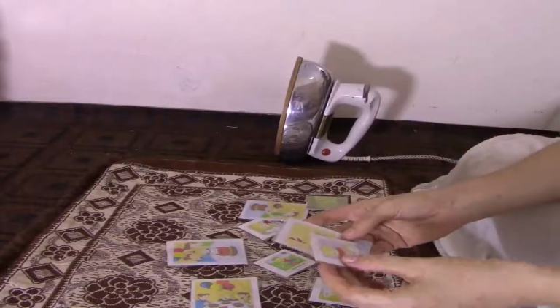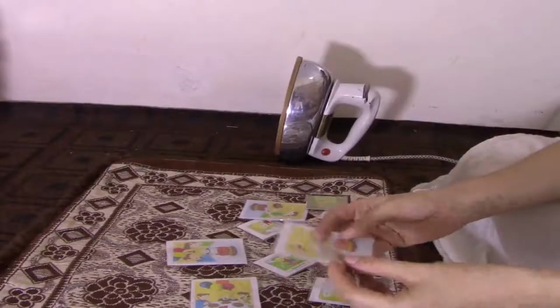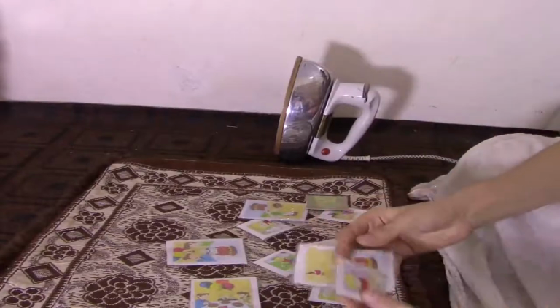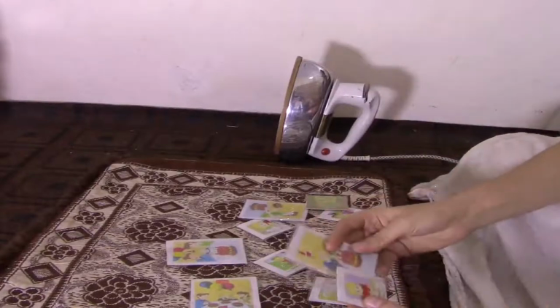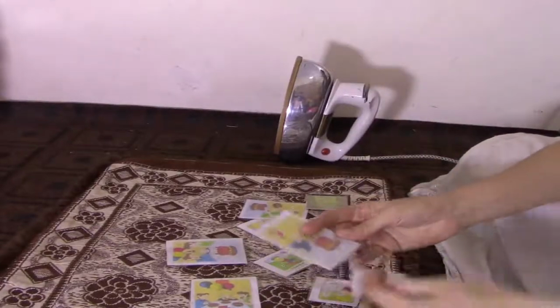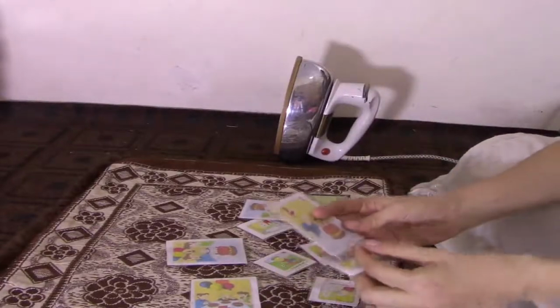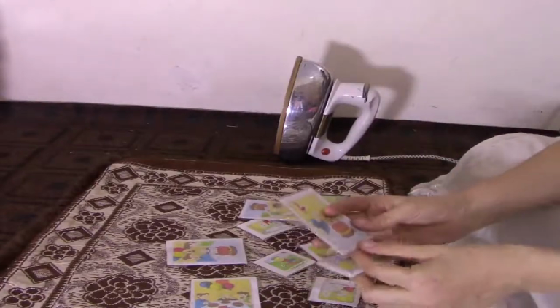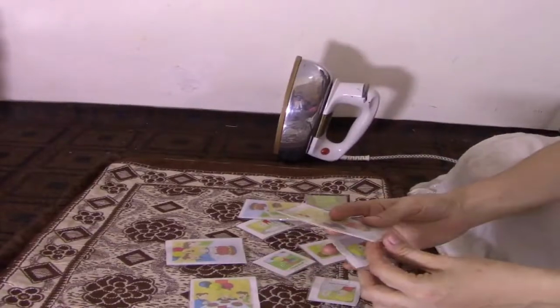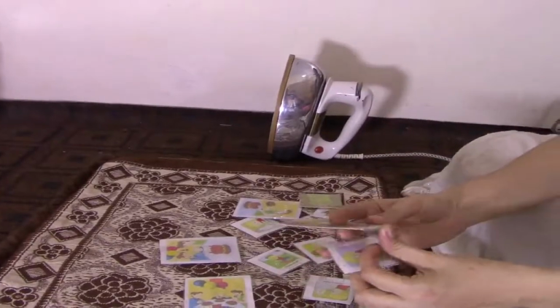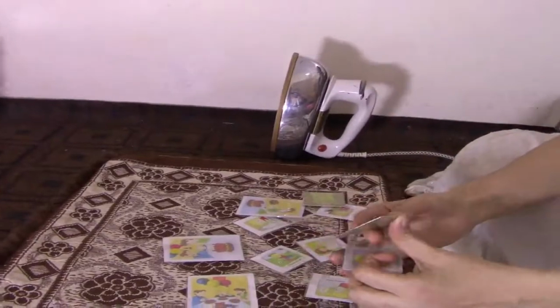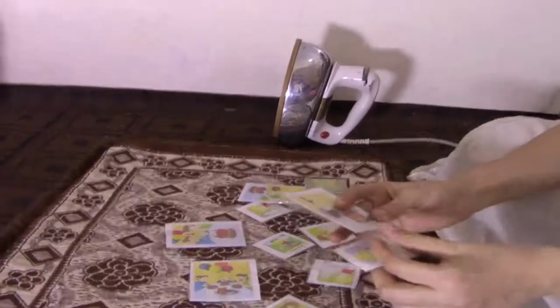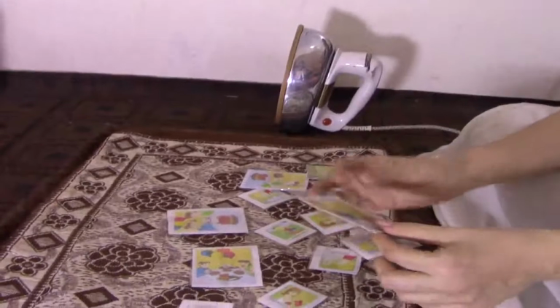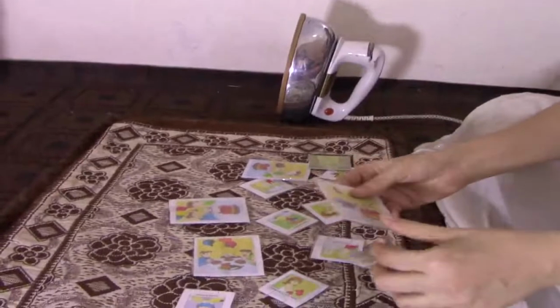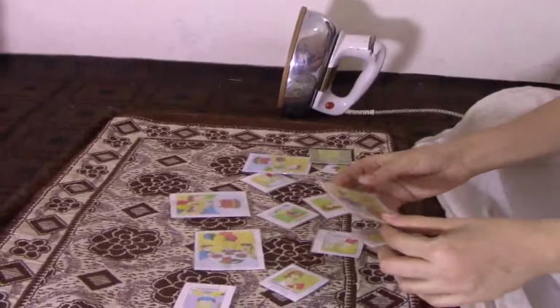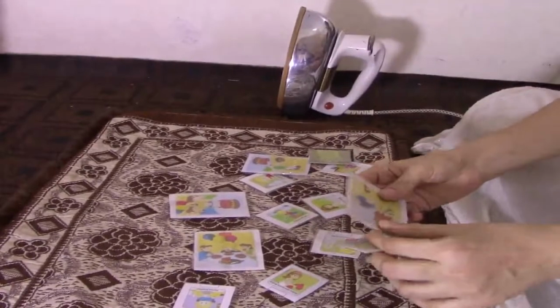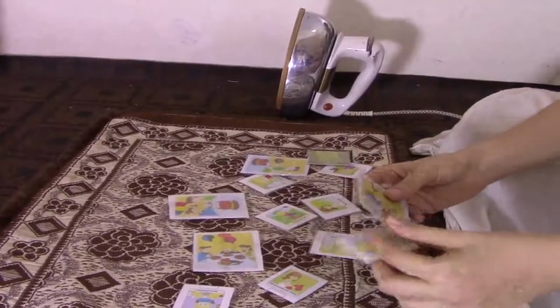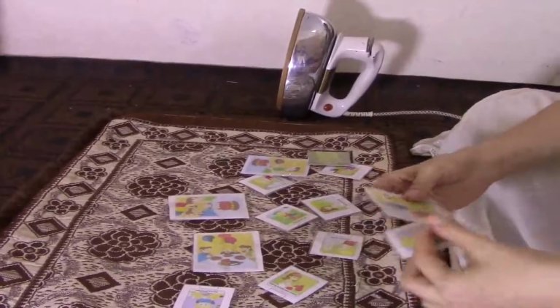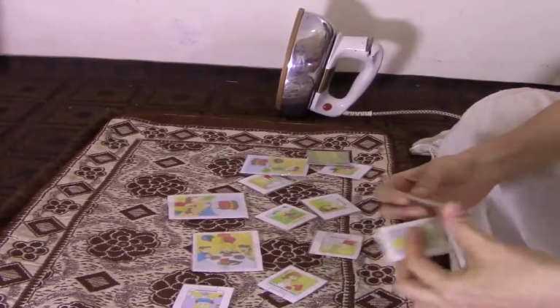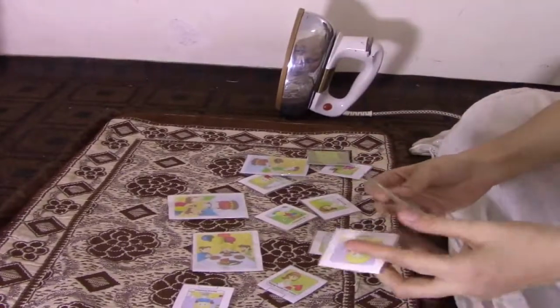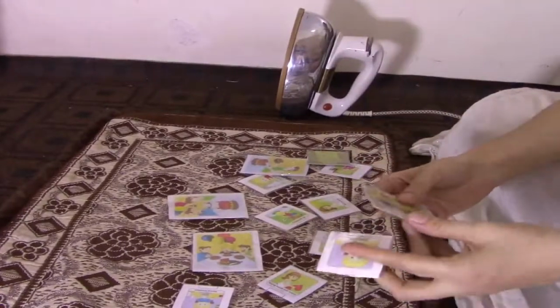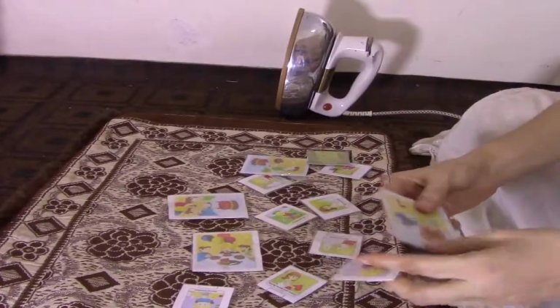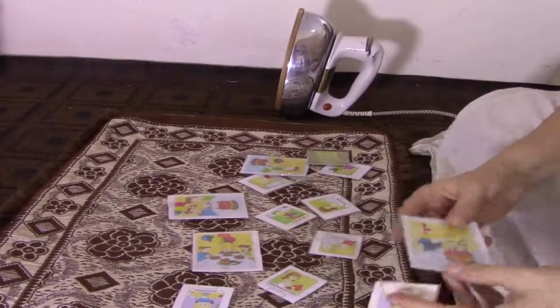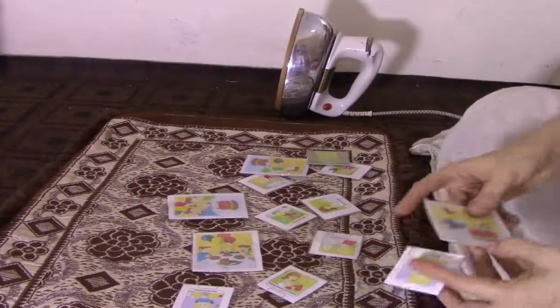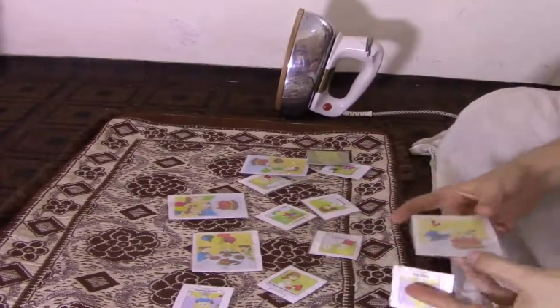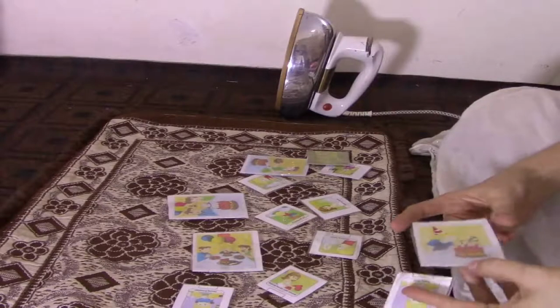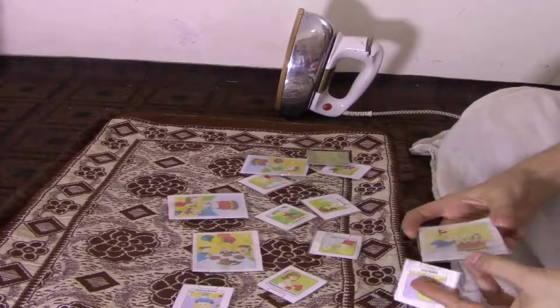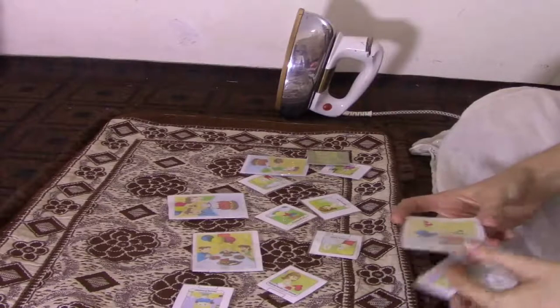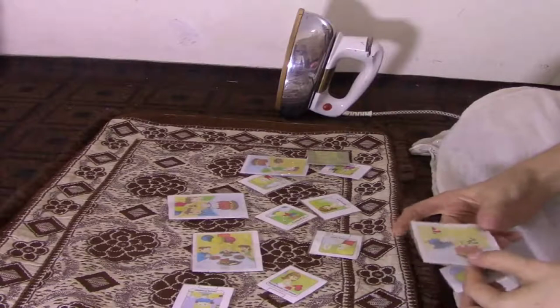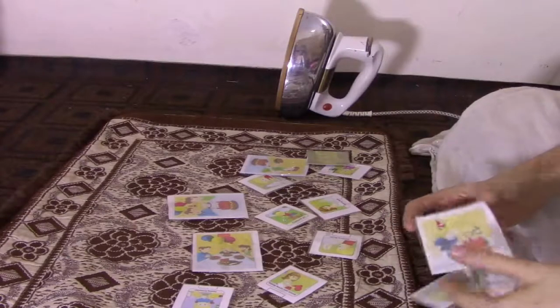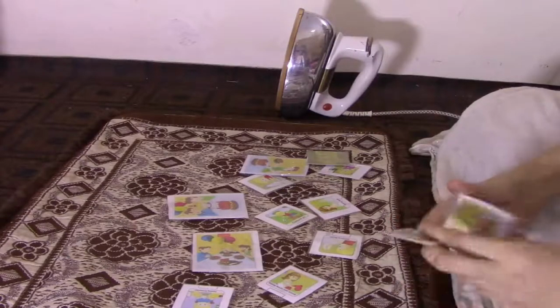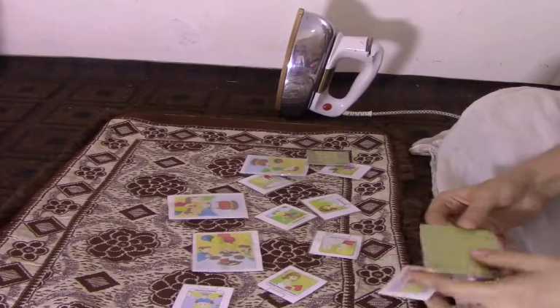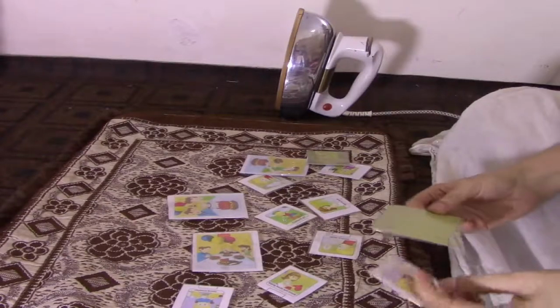Bismillahirrahmanirrahim, Assalamu alaikum. This is Hina Mubin, mother of Vajiya Mubin. I am going to share some things with you which I have recycled and used in the house.